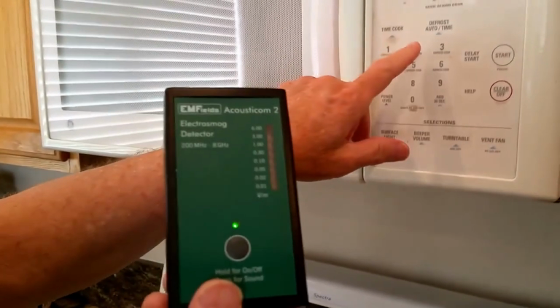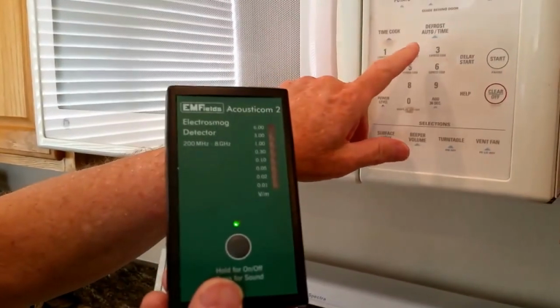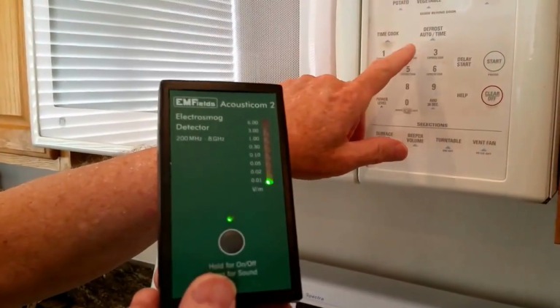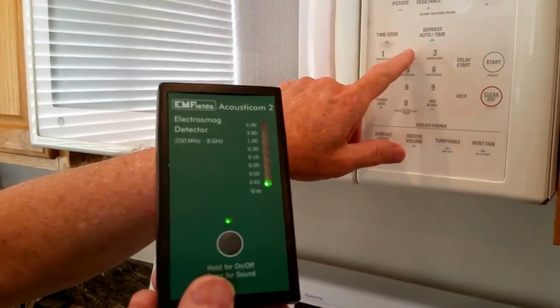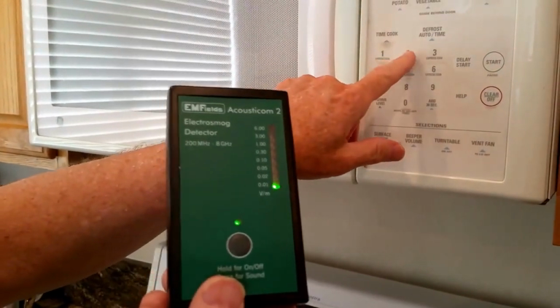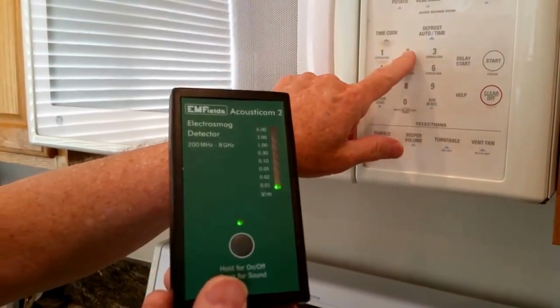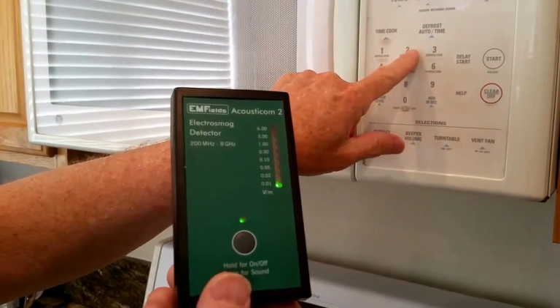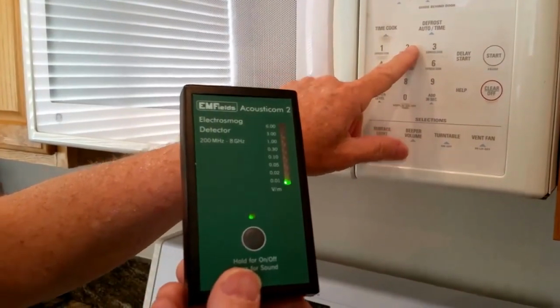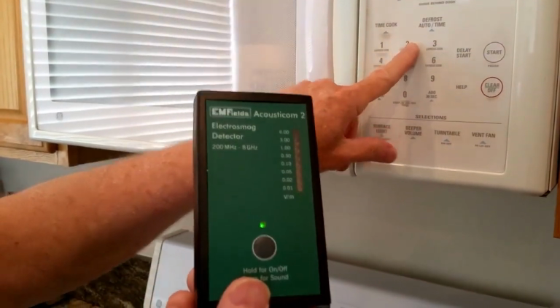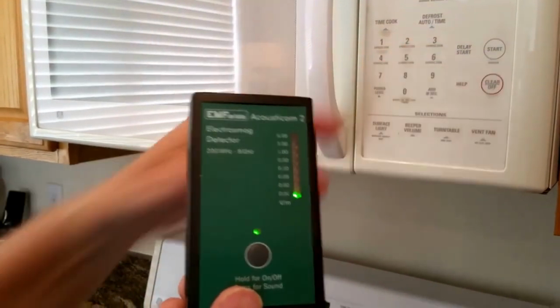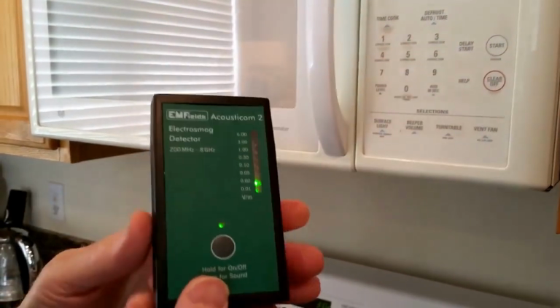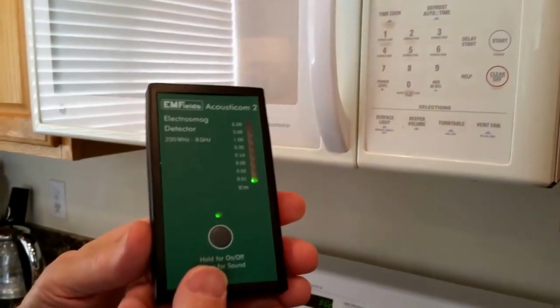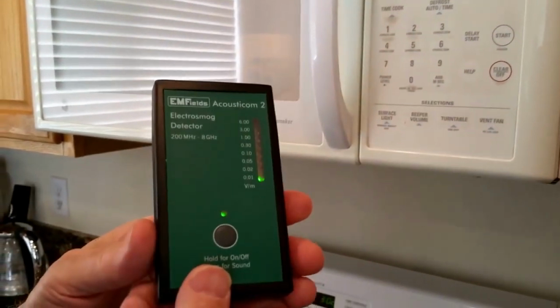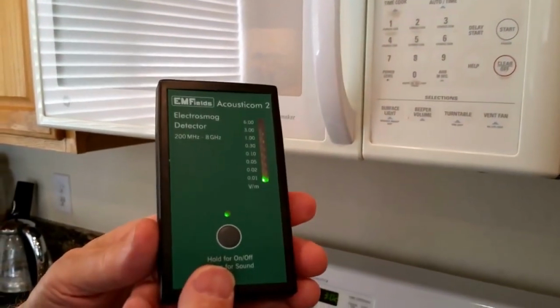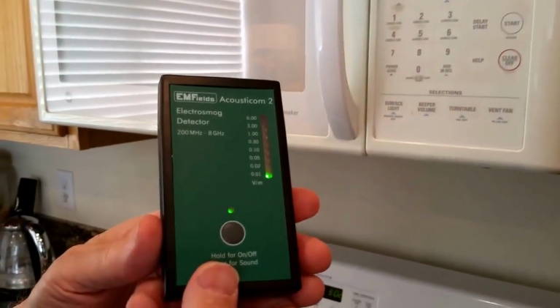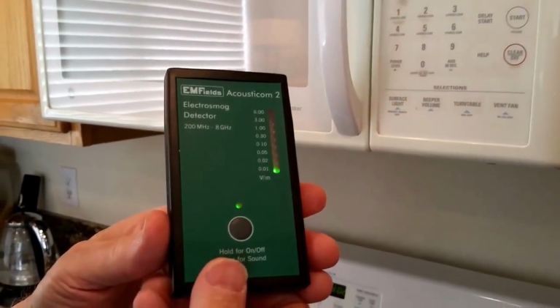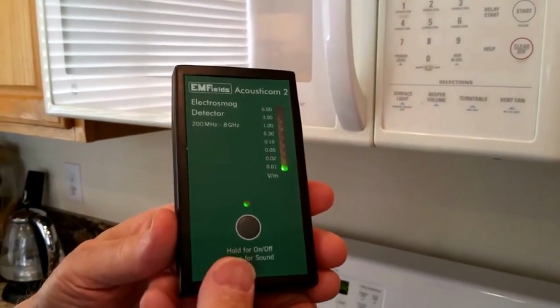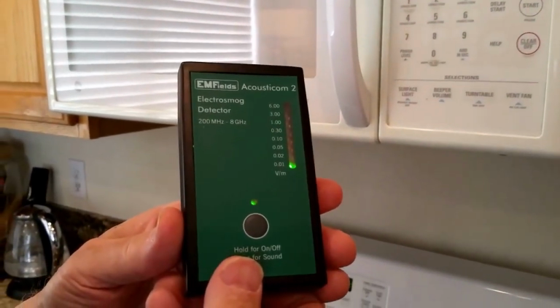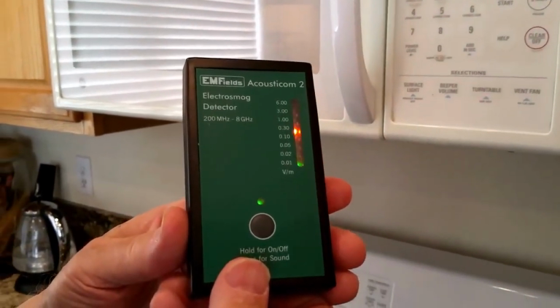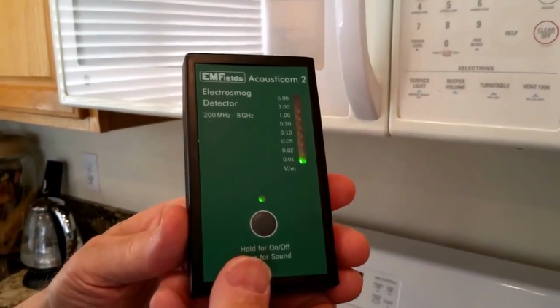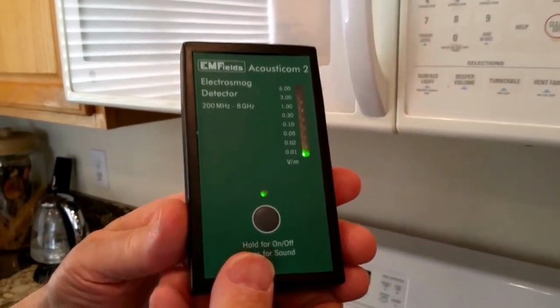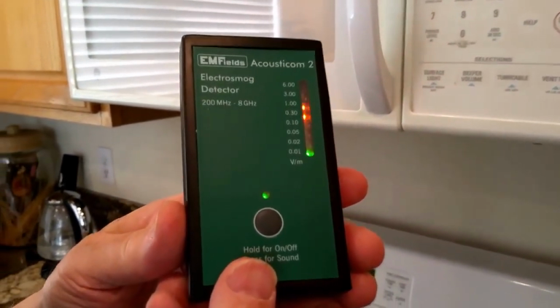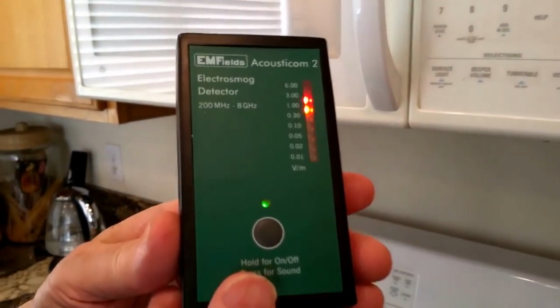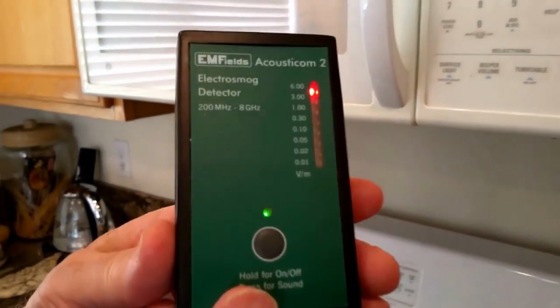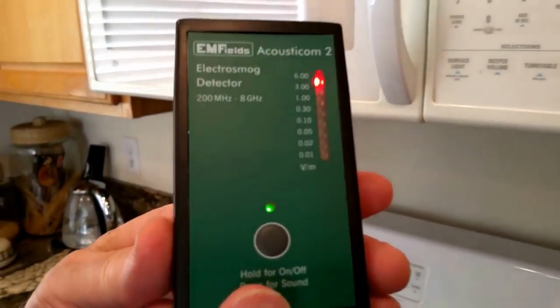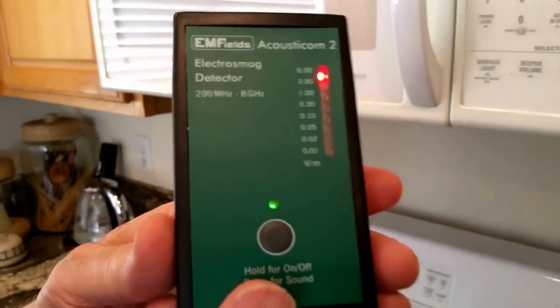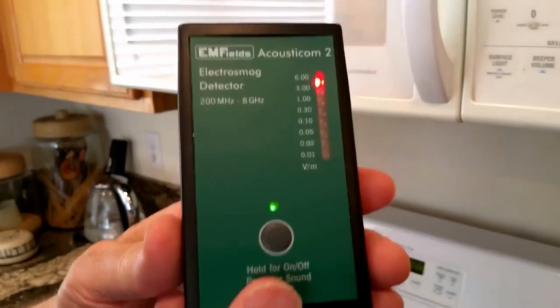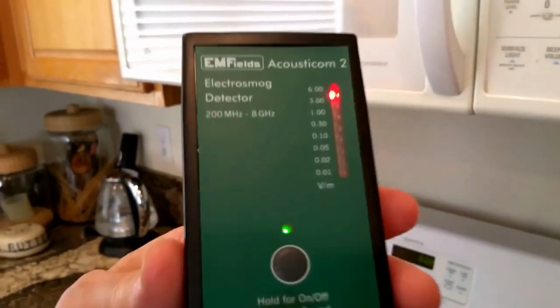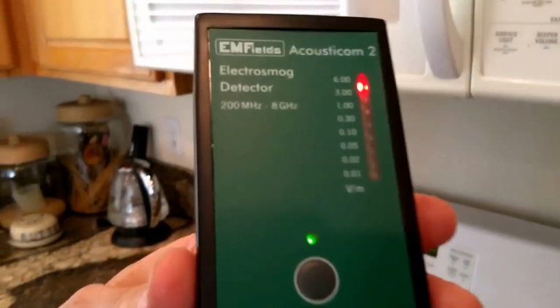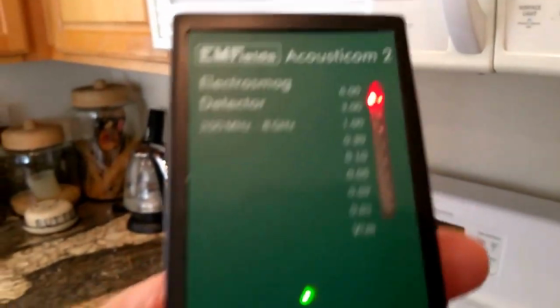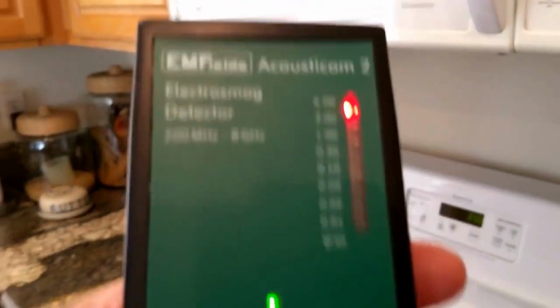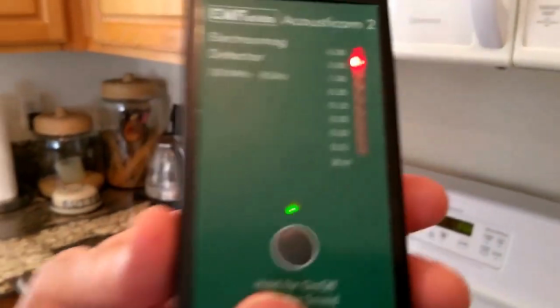Now let's turn on the microwave and see what happens. As you can see, it went all the way up to the red.